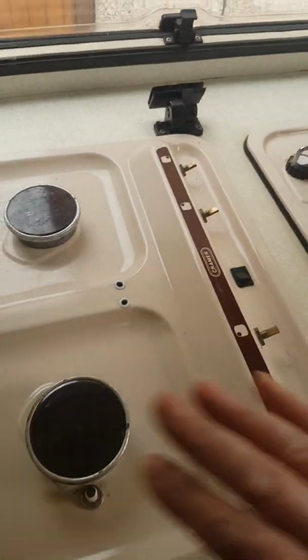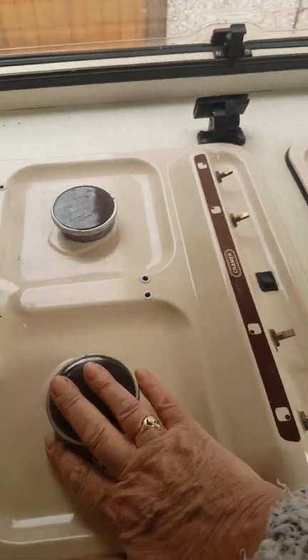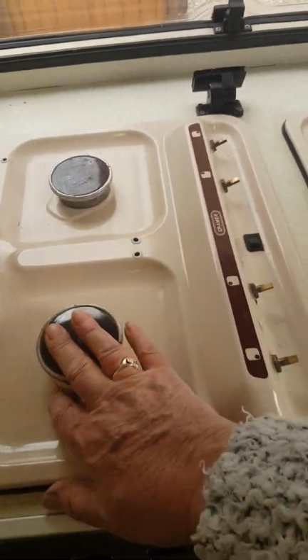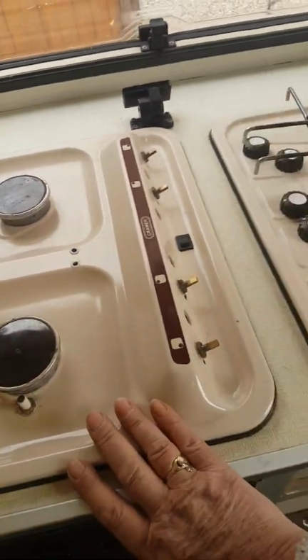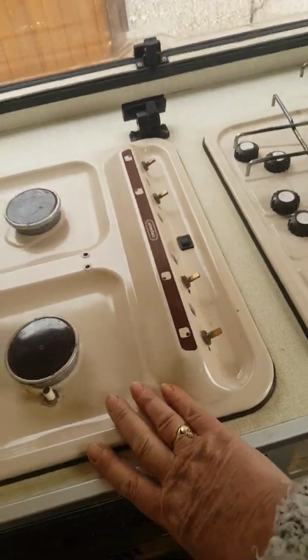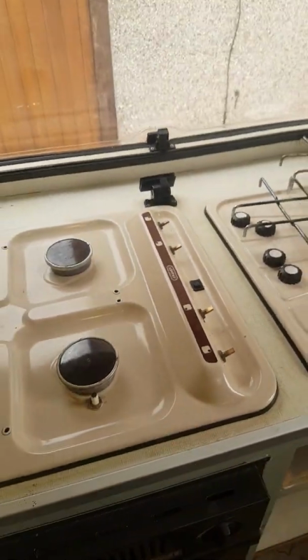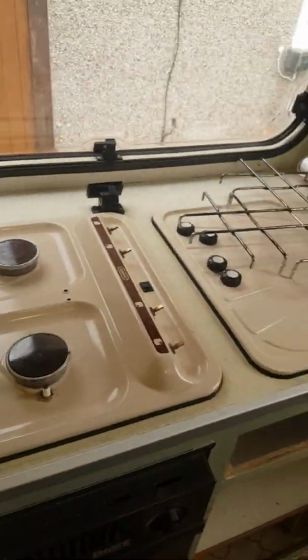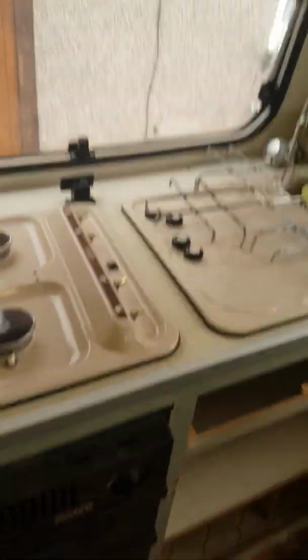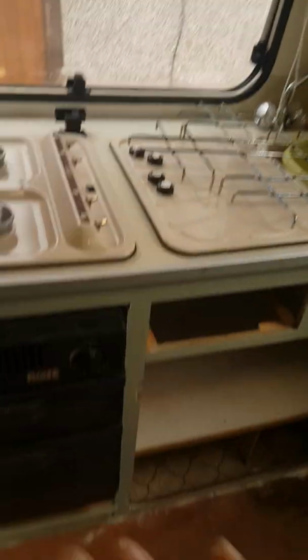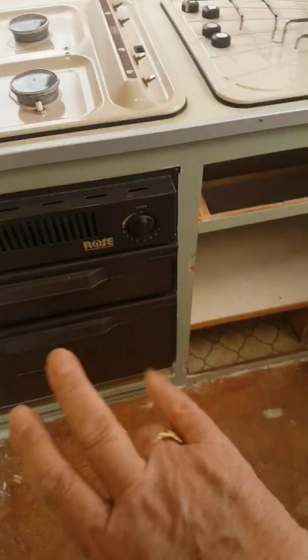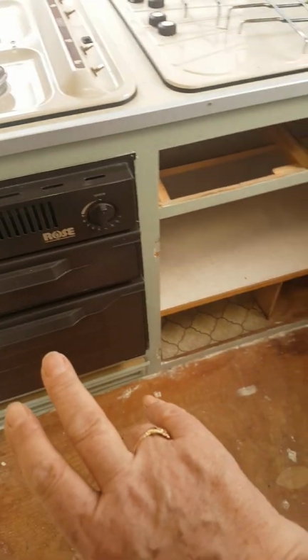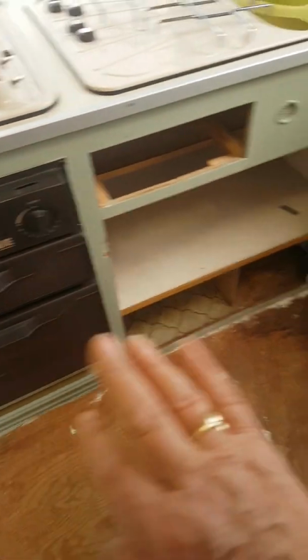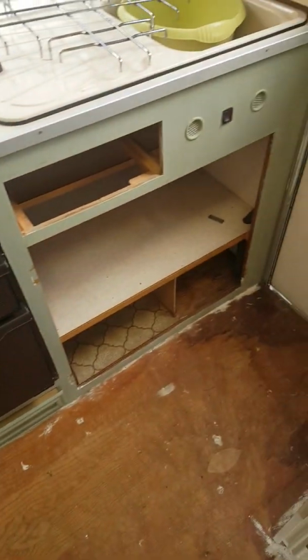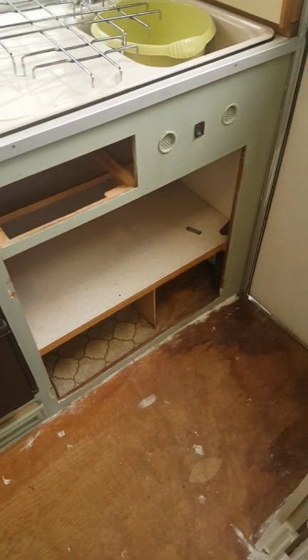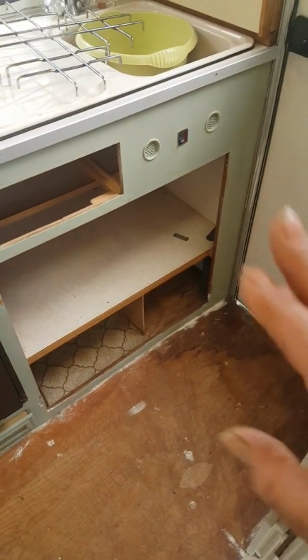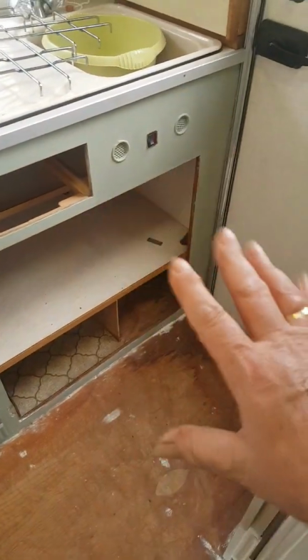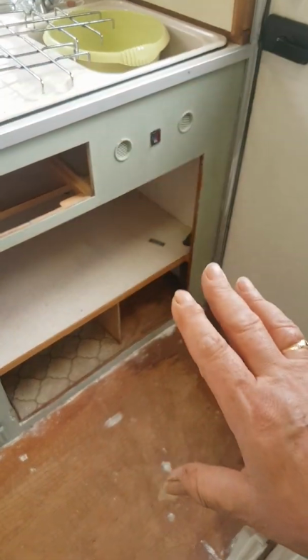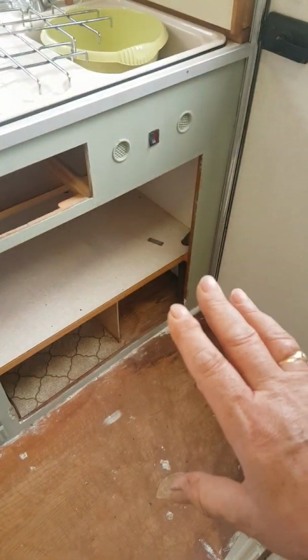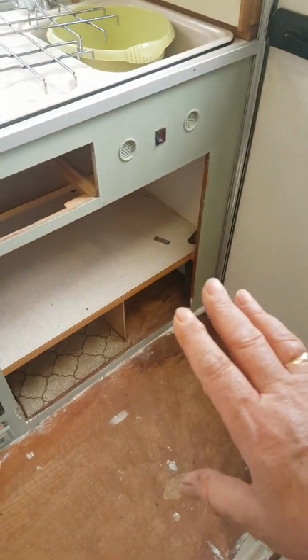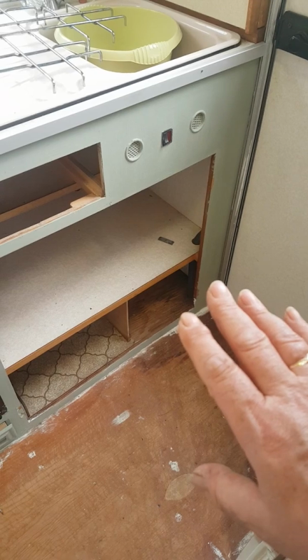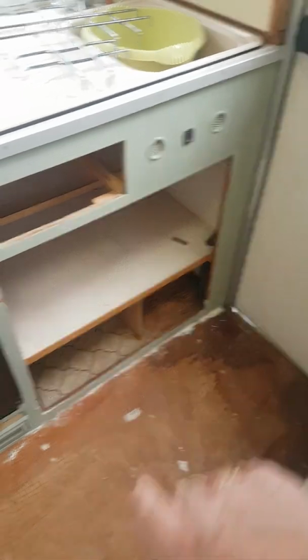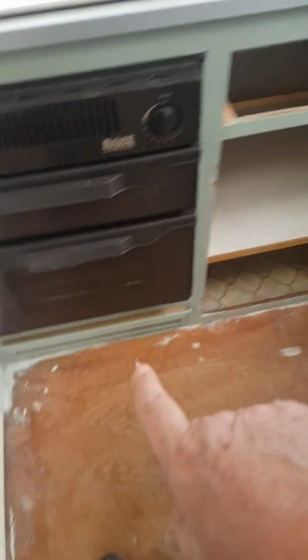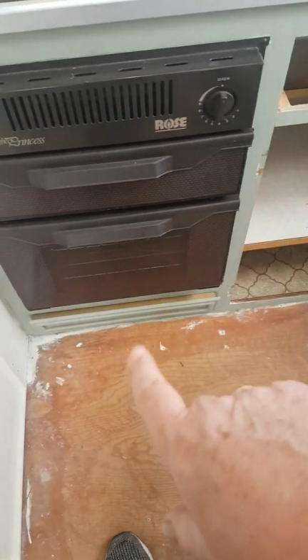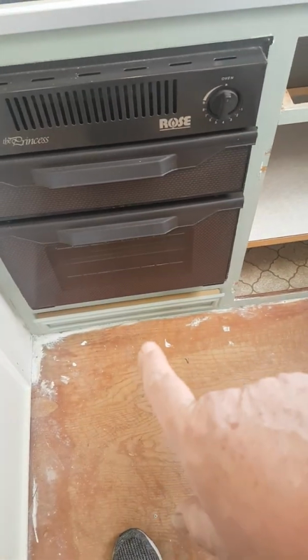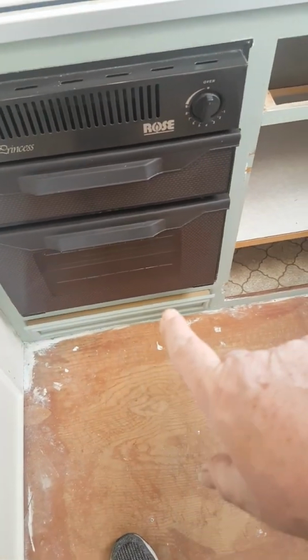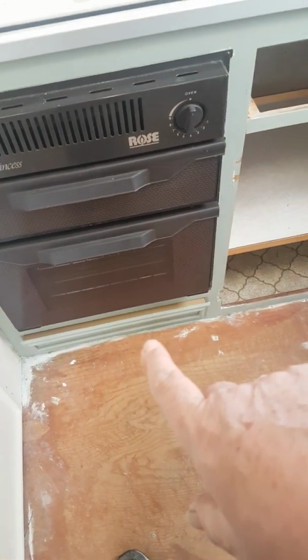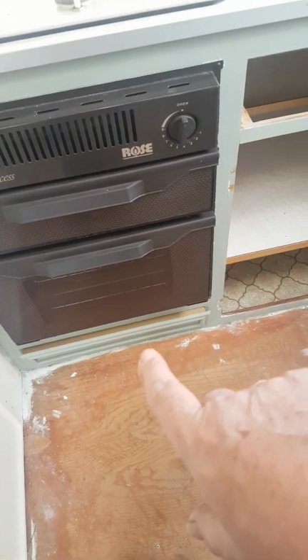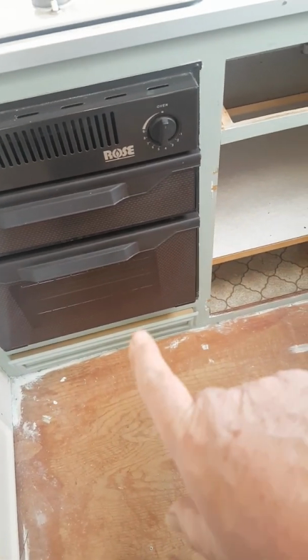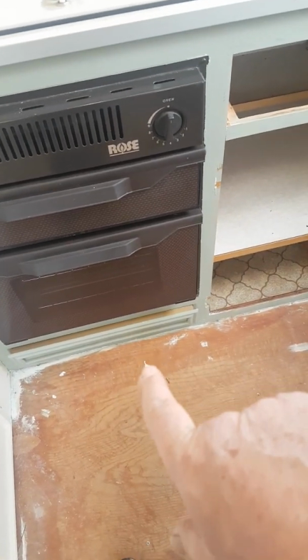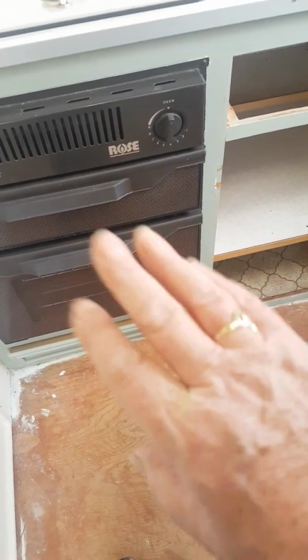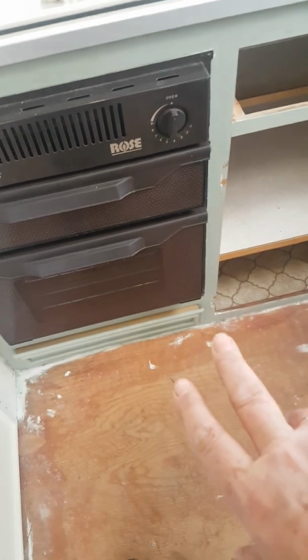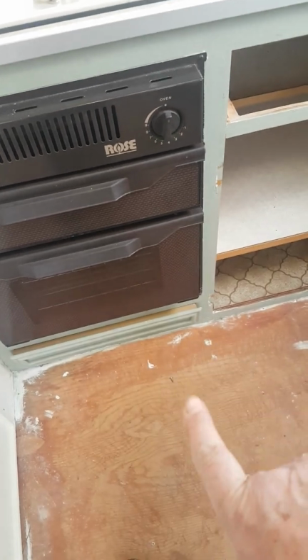But the actual cooker works lovely — no problems with that at all, as does the oven. Going to sort out some better space in the cupboard. I found another cupboard under there, actually, but it hasn't got a handle on, so I'll sort that out.